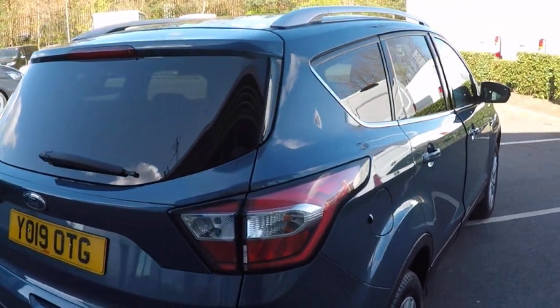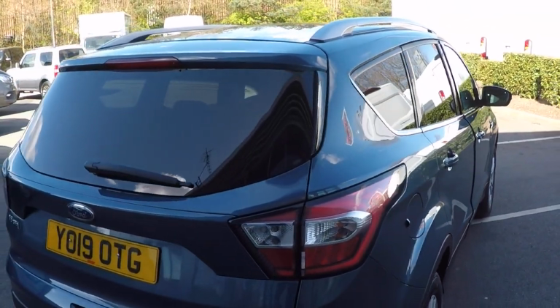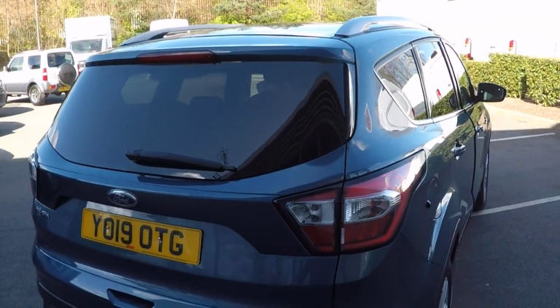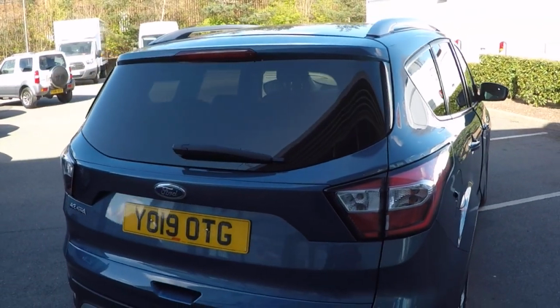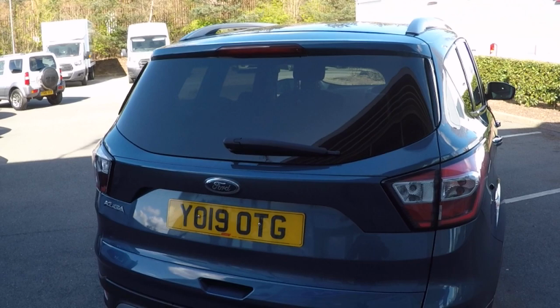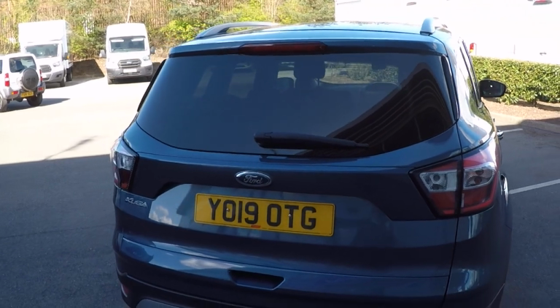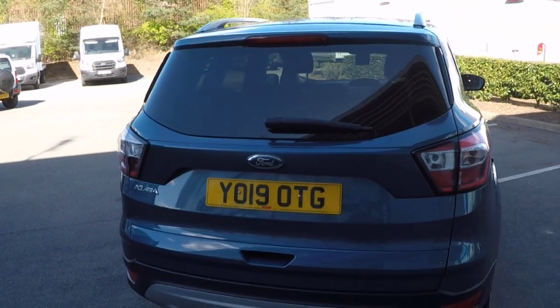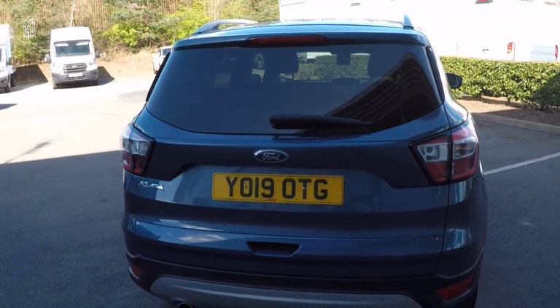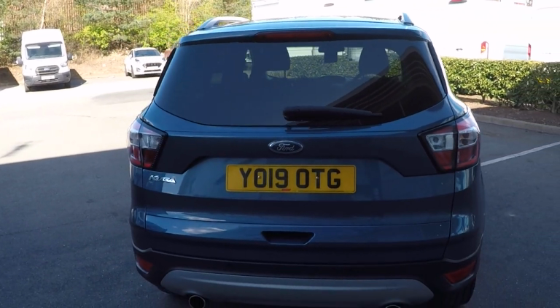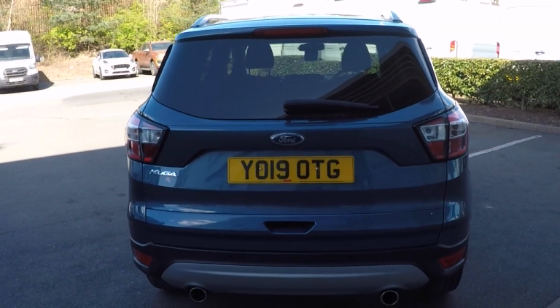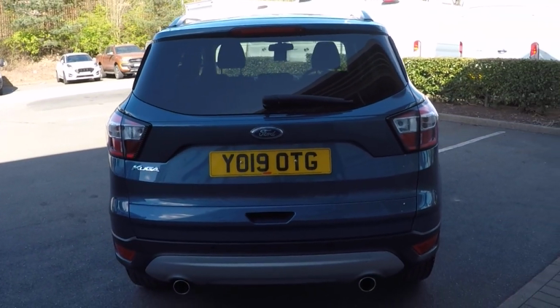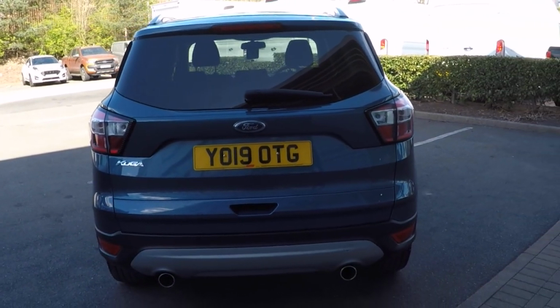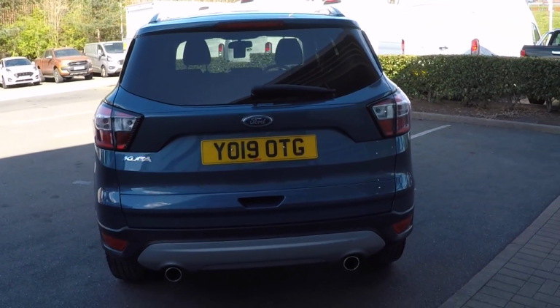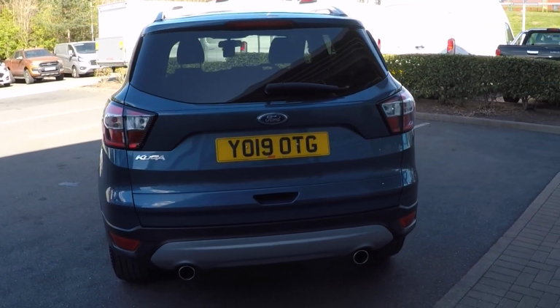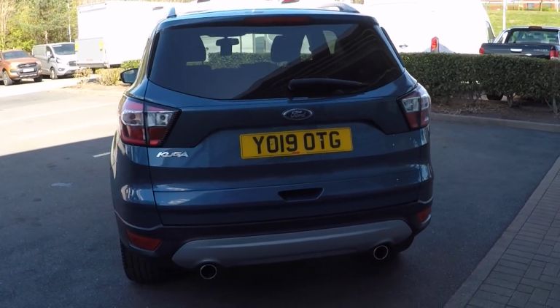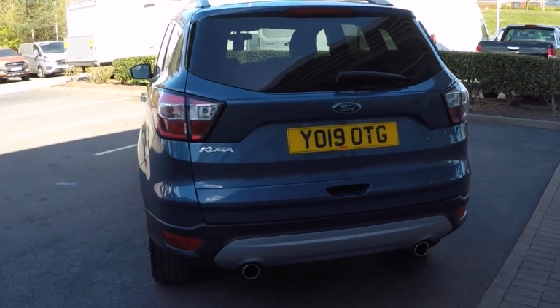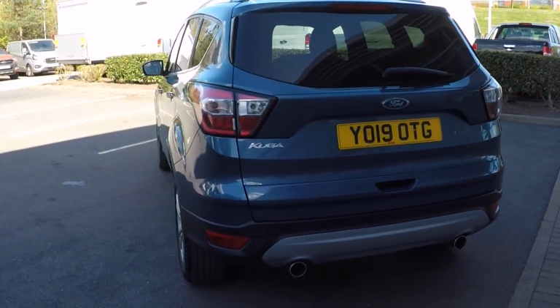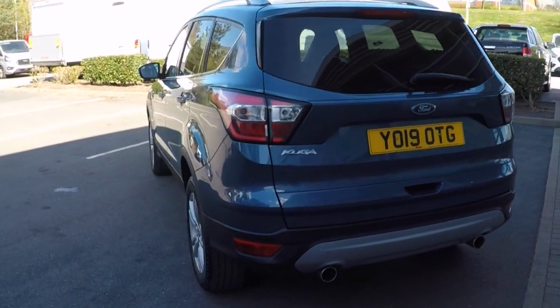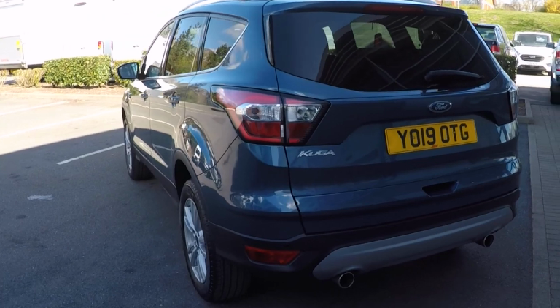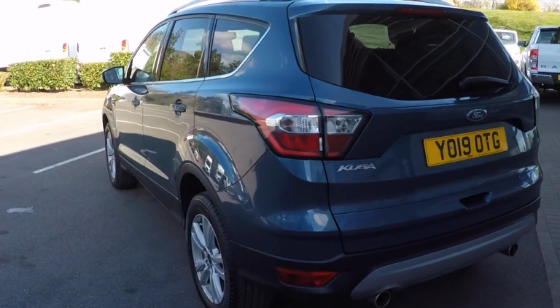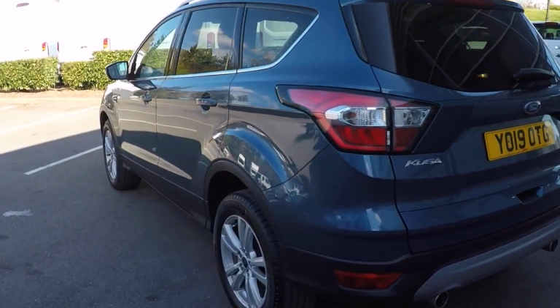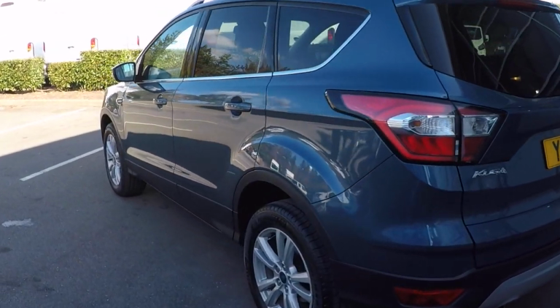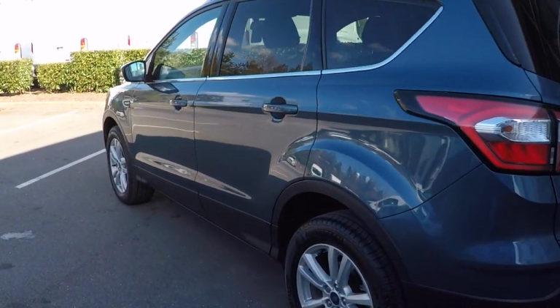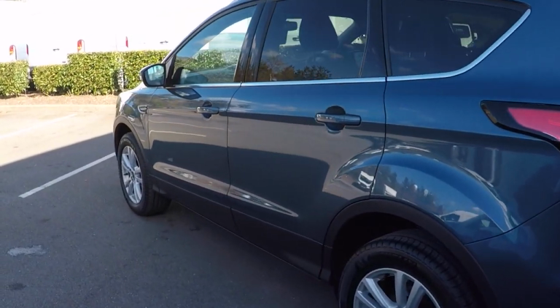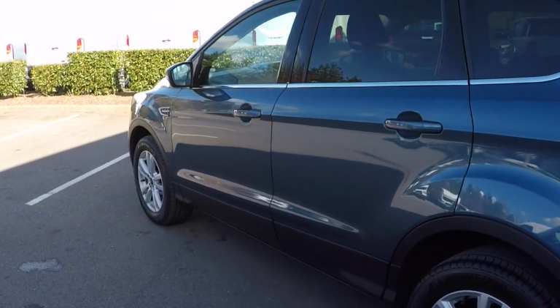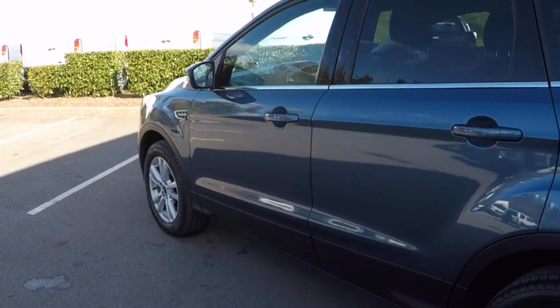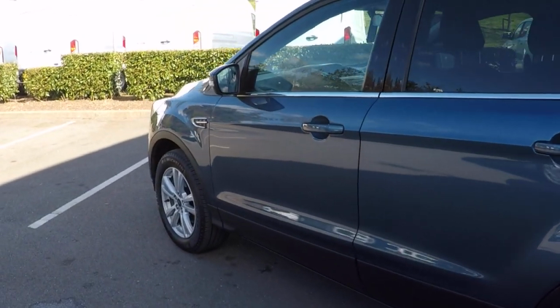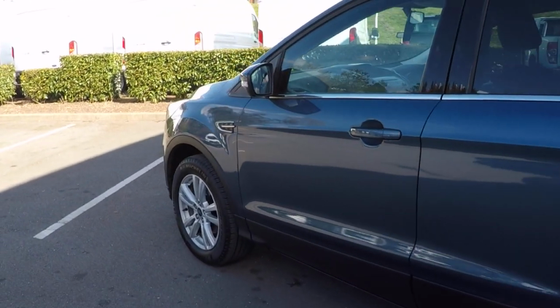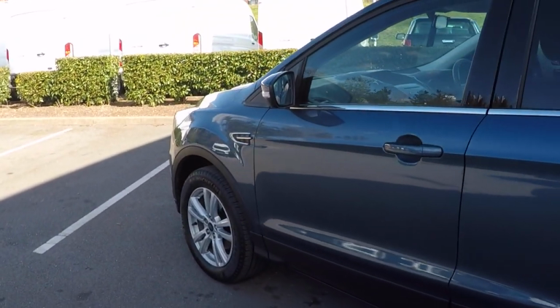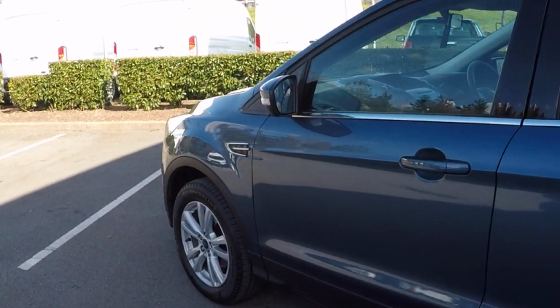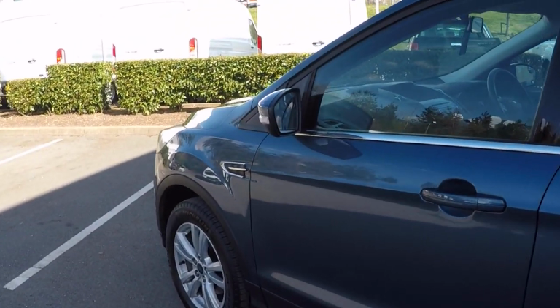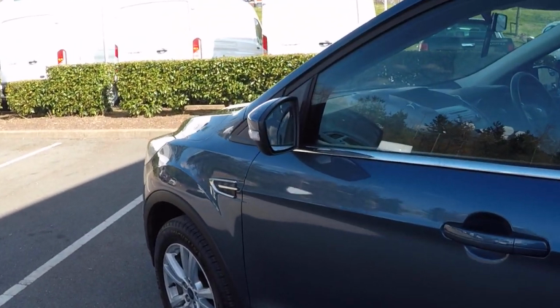It's got the appearance pack, so roof rails and privacy glass all around the rear of the car. Parking sensors to aid you in all your rear parking needs as well. As you can see, stunning paintwork throughout.